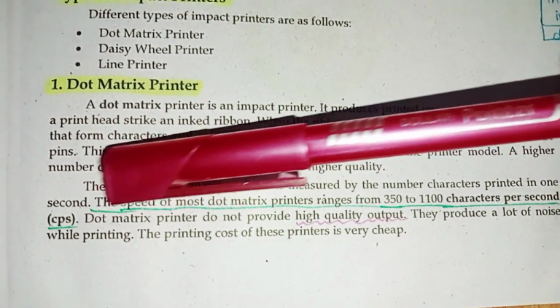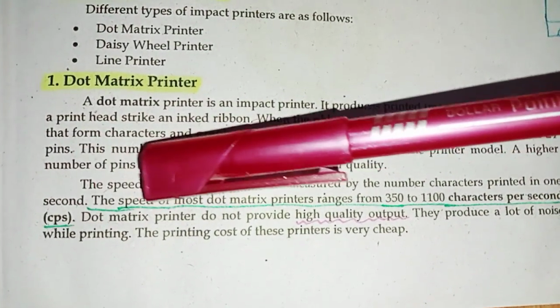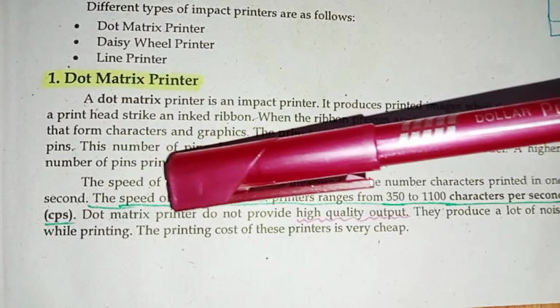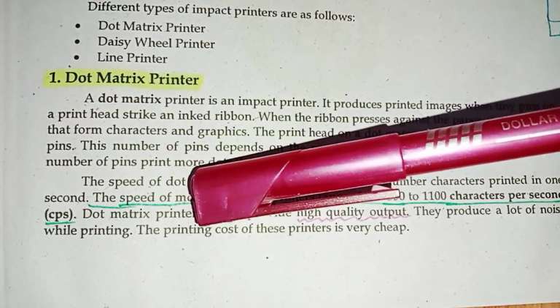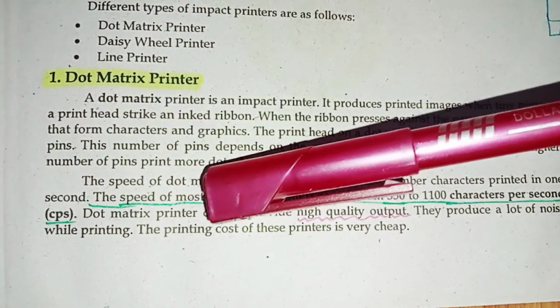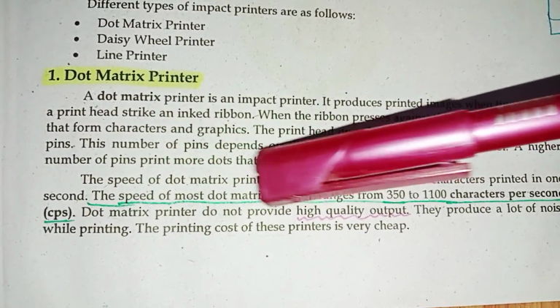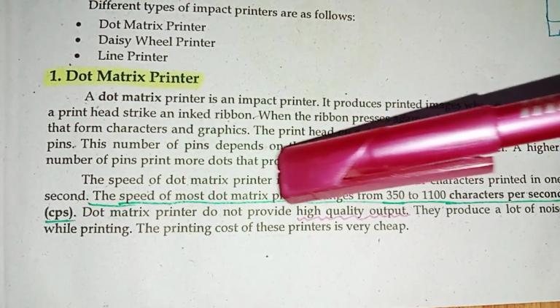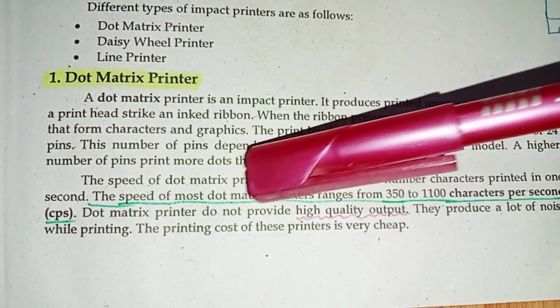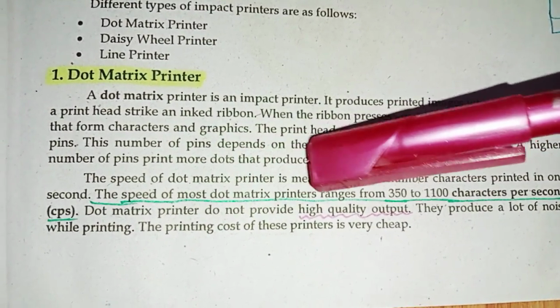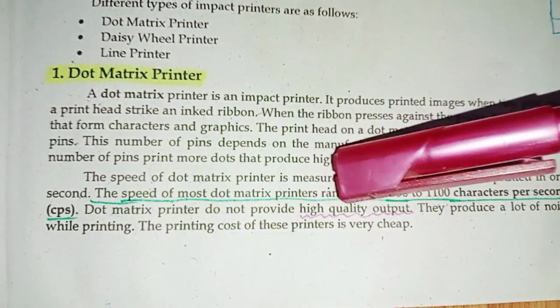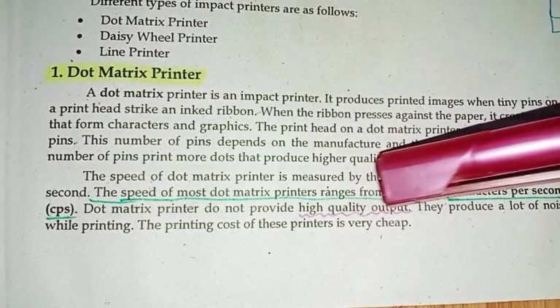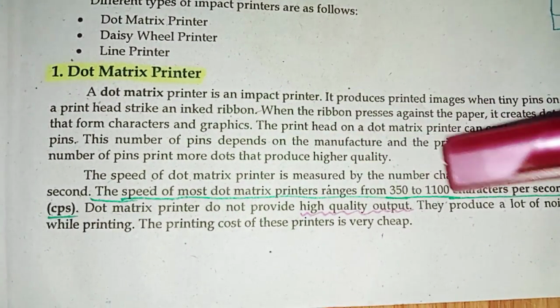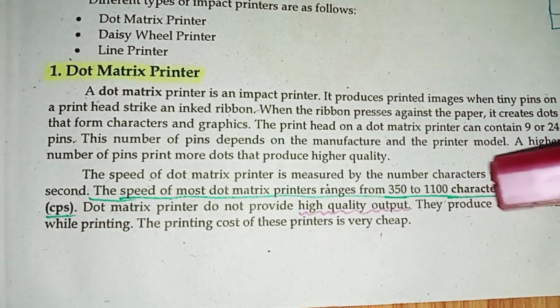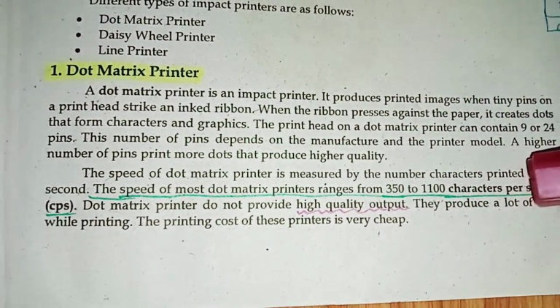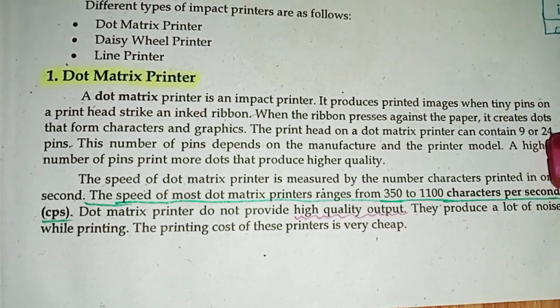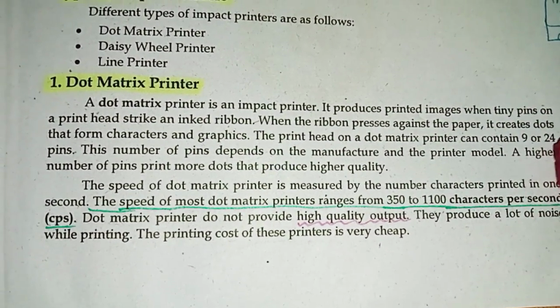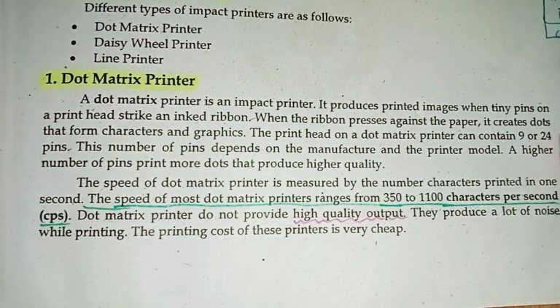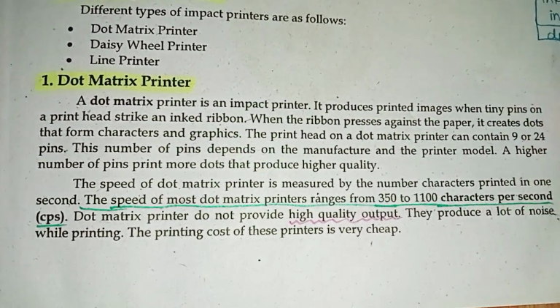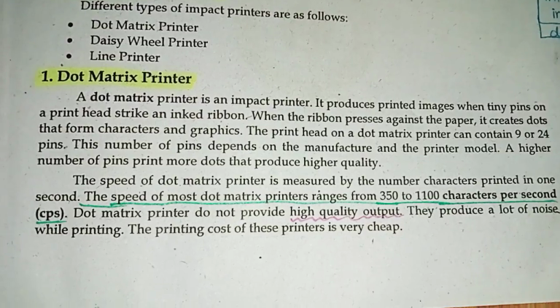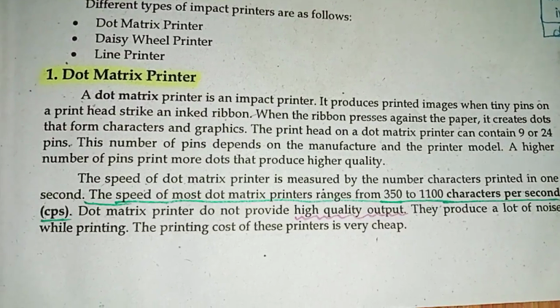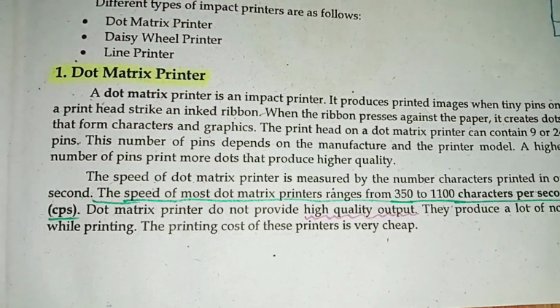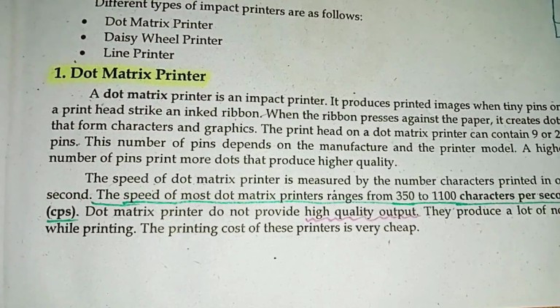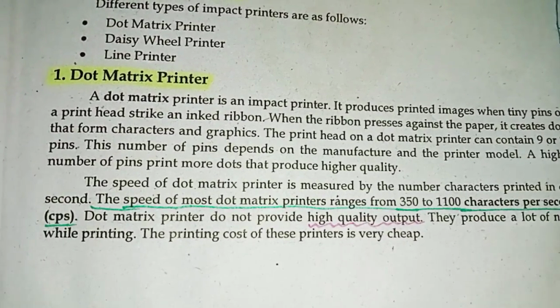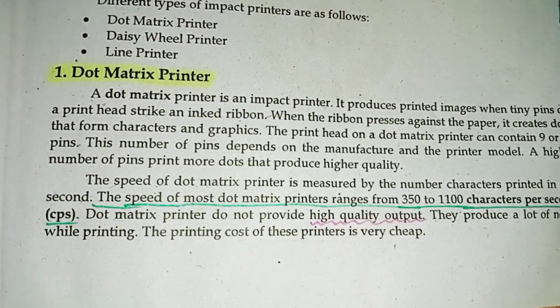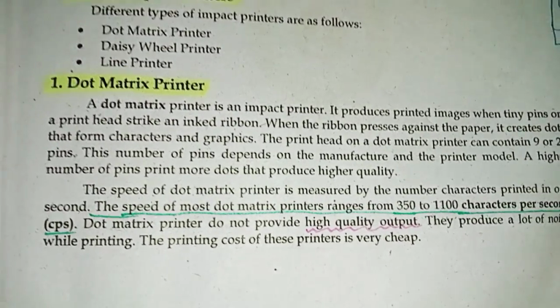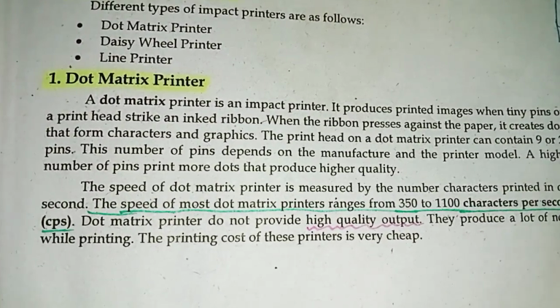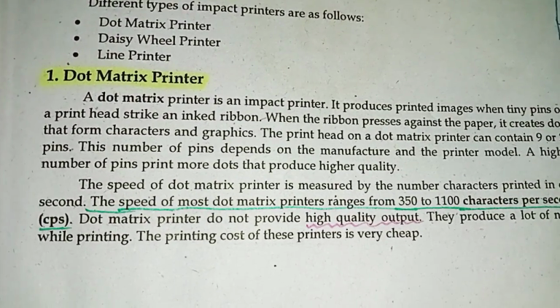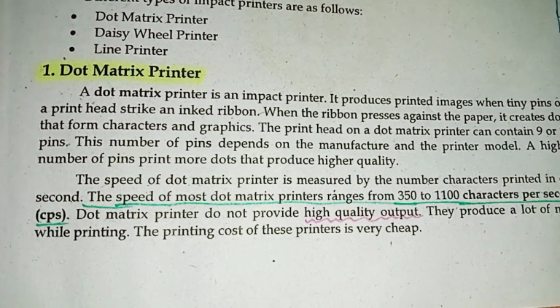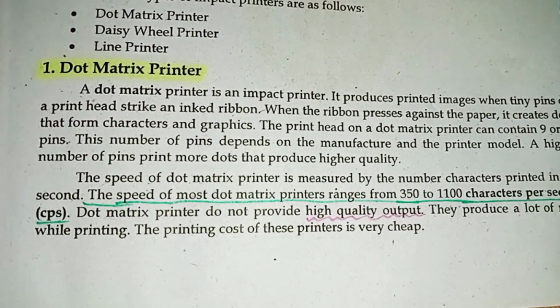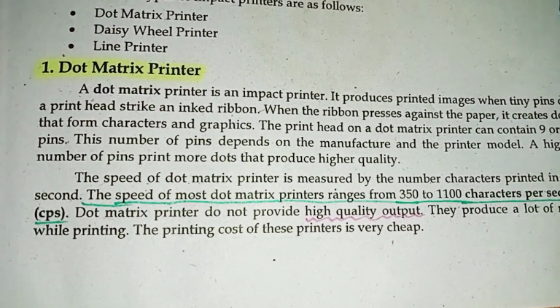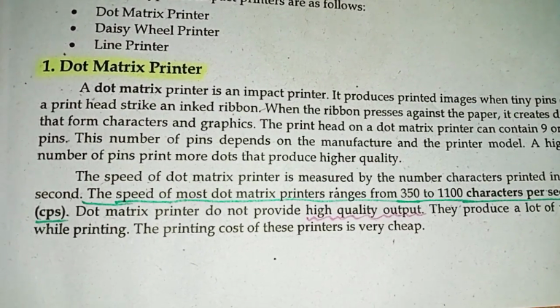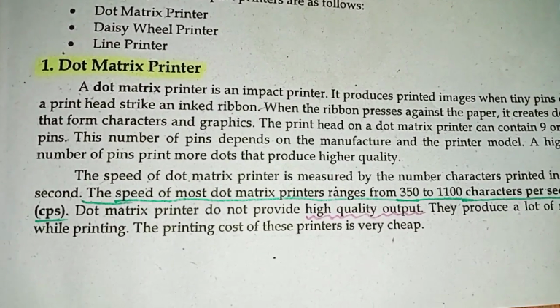A dot matrix printer does not provide high quality output. They produce a lot of noise while printing. The print cost of these printers is very cheap.